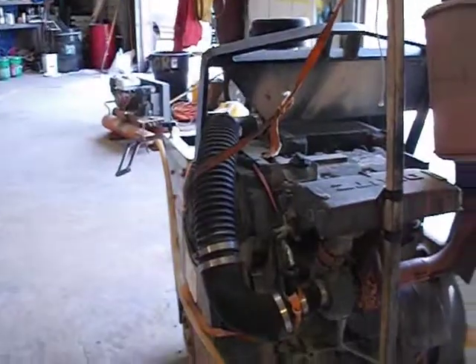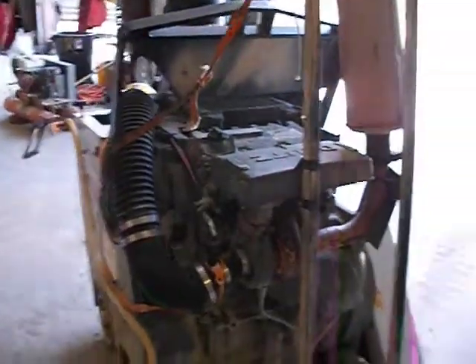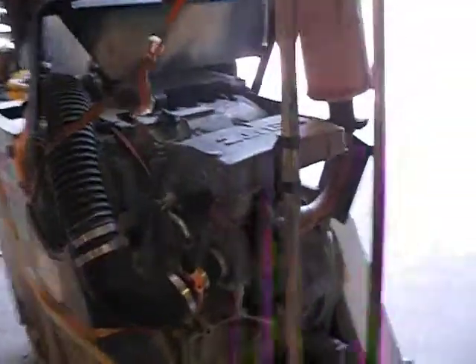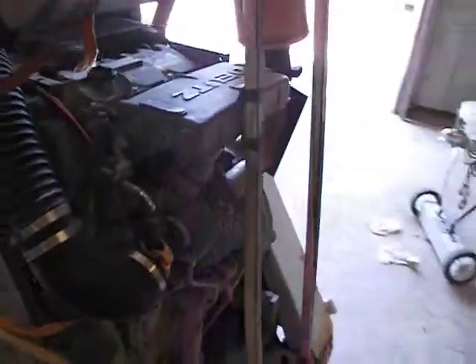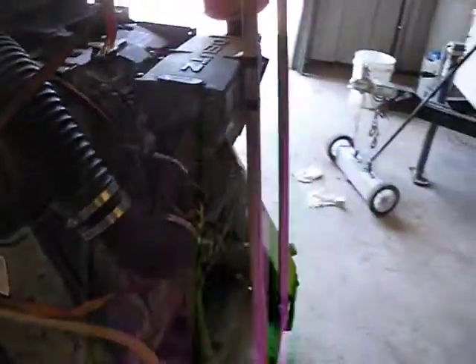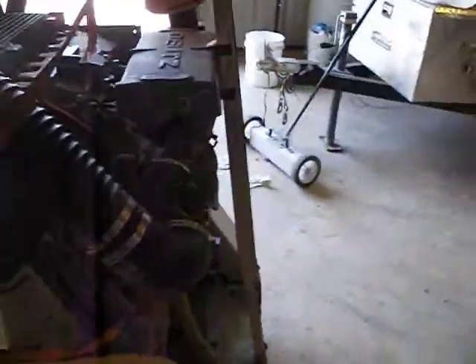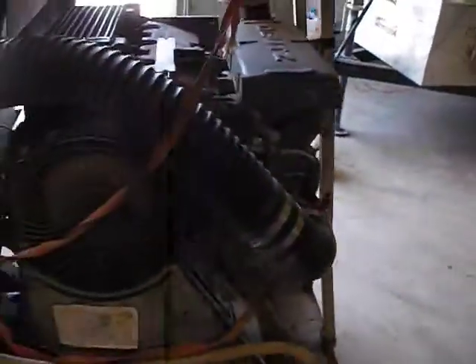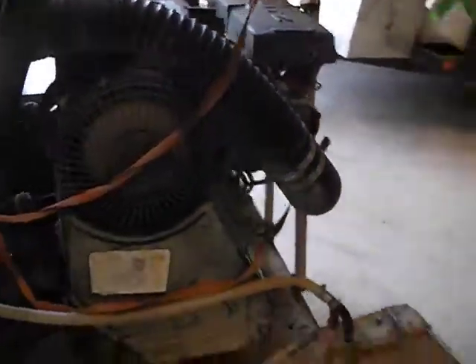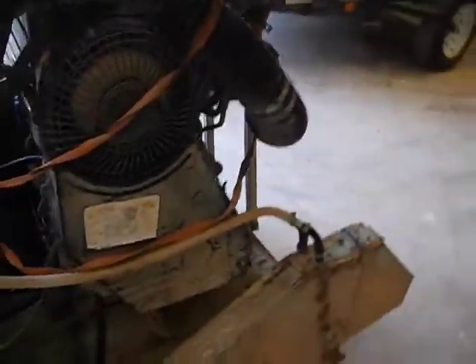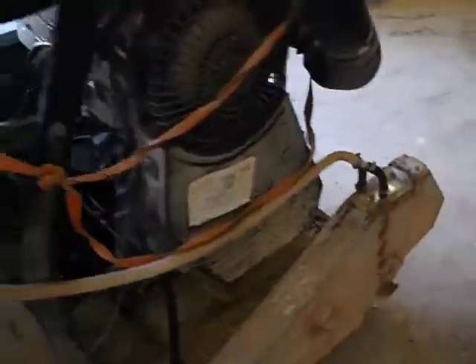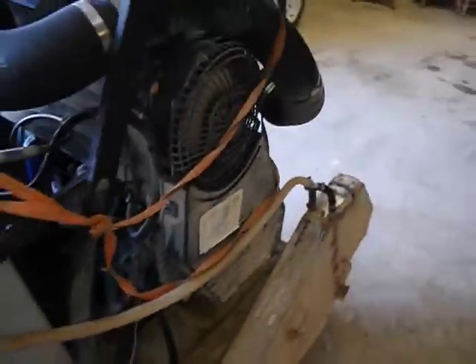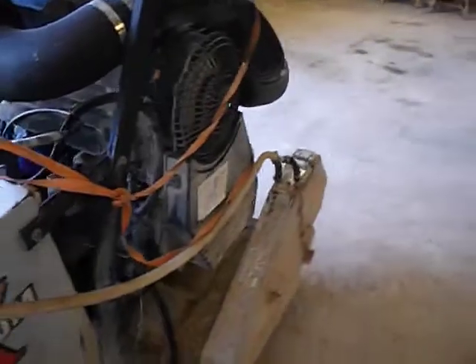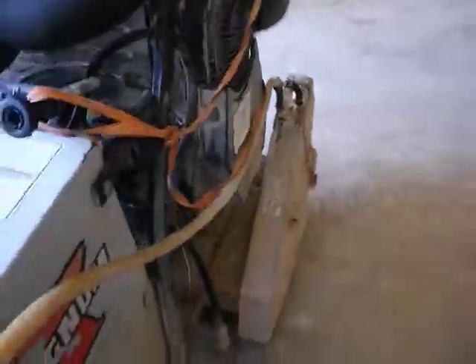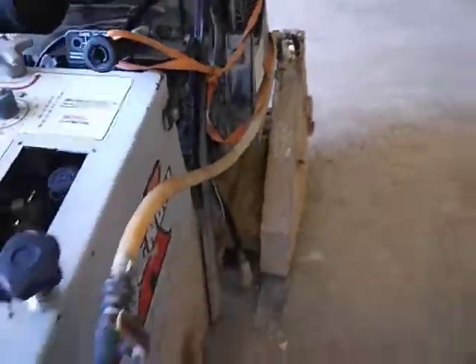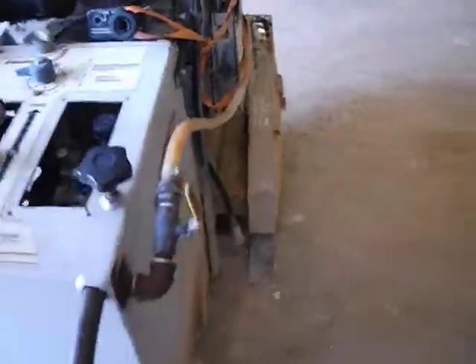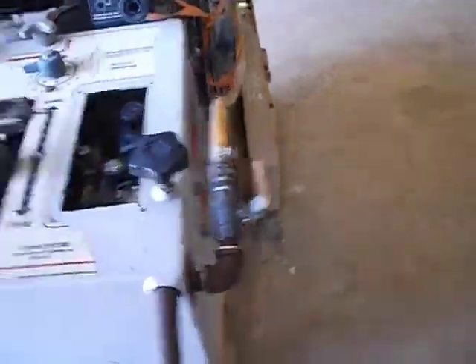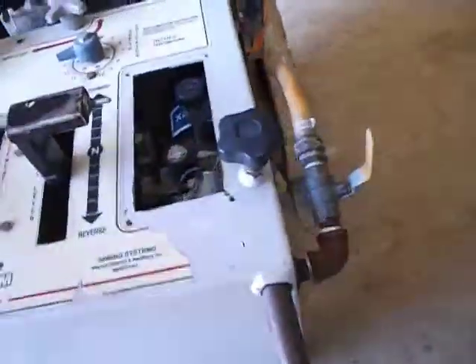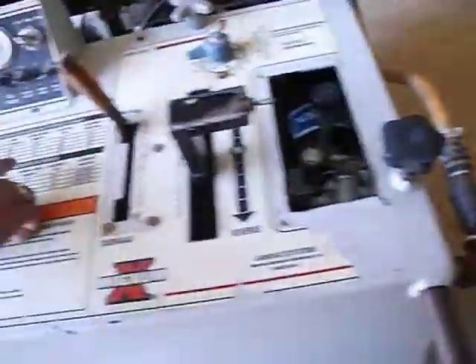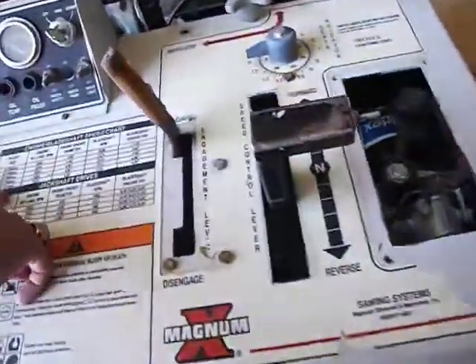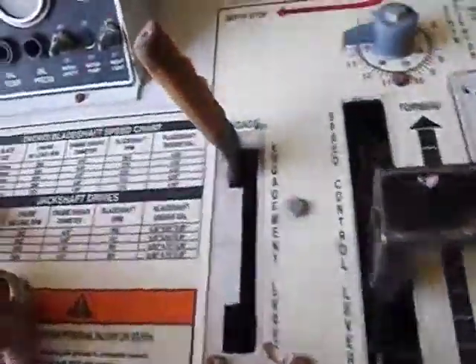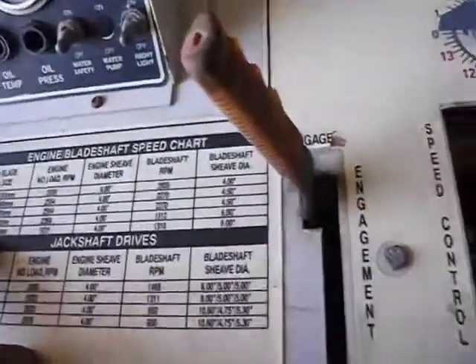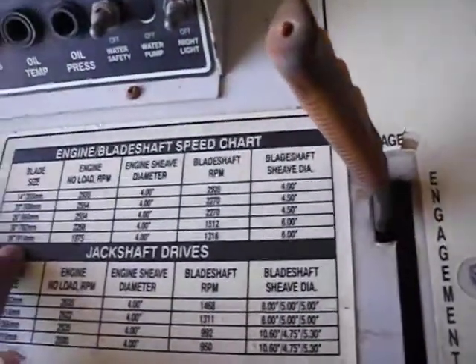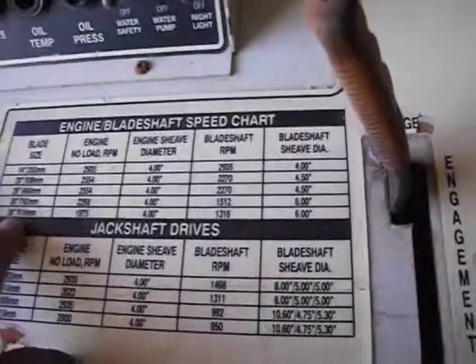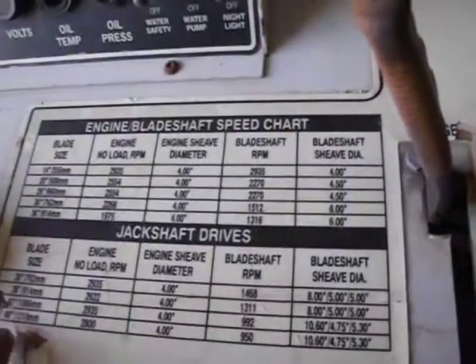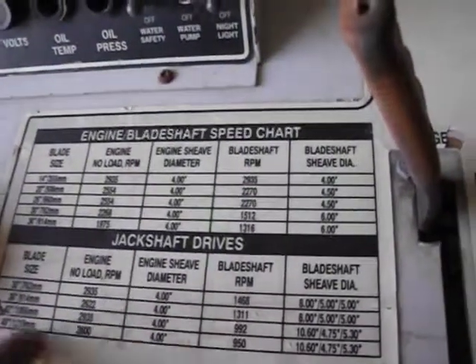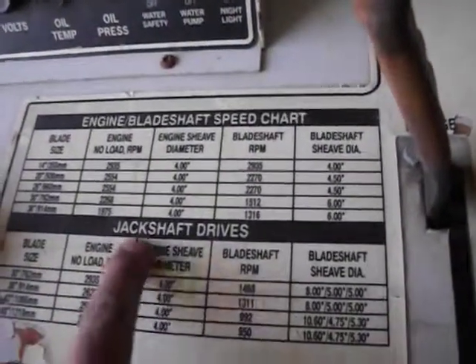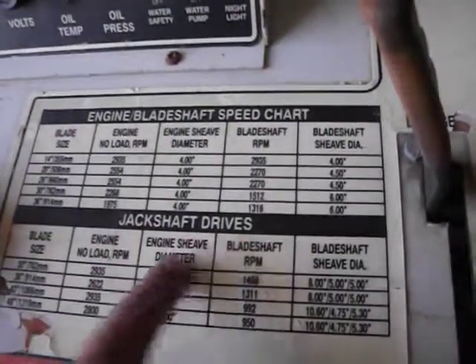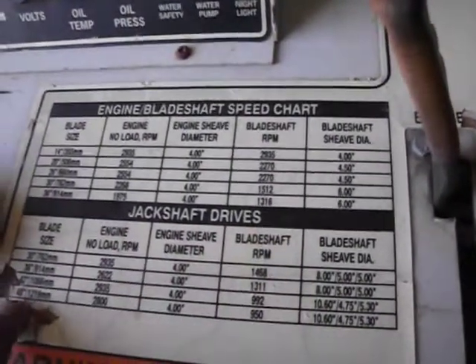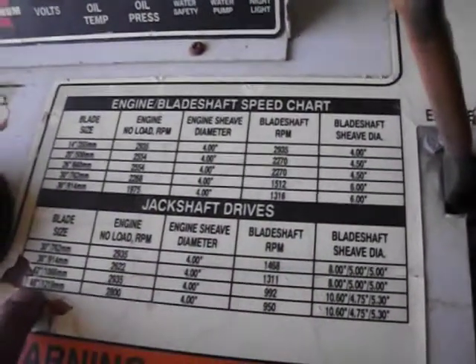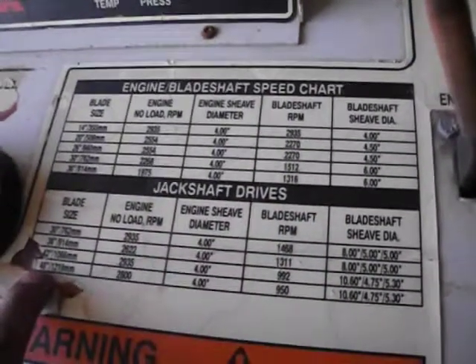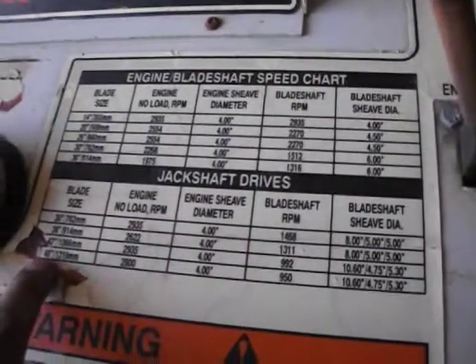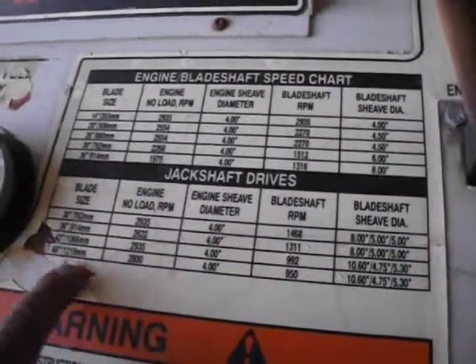As you can see over here, it's got a listing here for engine blade shaft speed chart for up to a 36 inch blade size. And down here it's got jack shaft for up to a 48 inch blade.